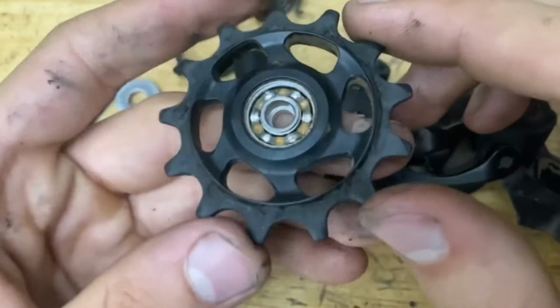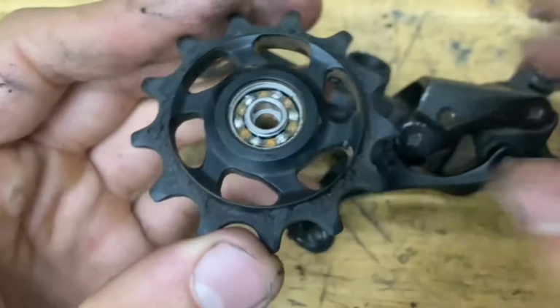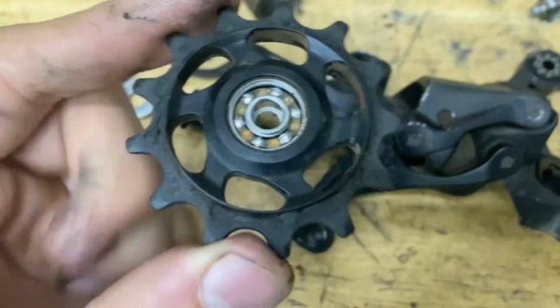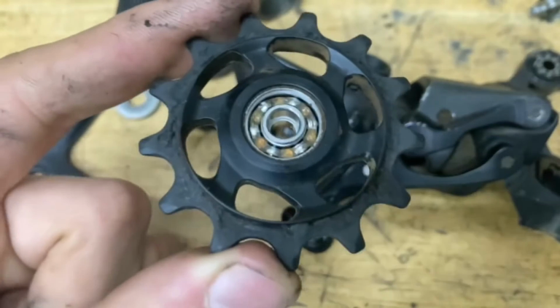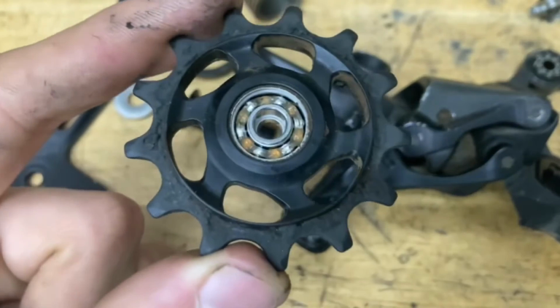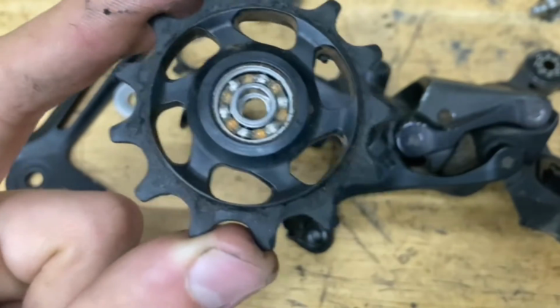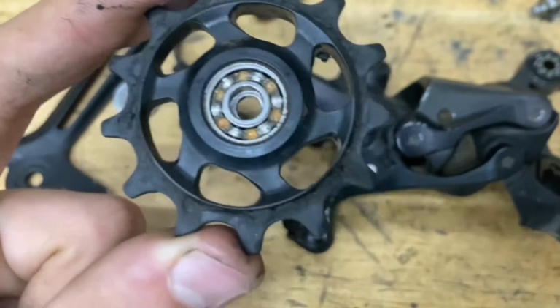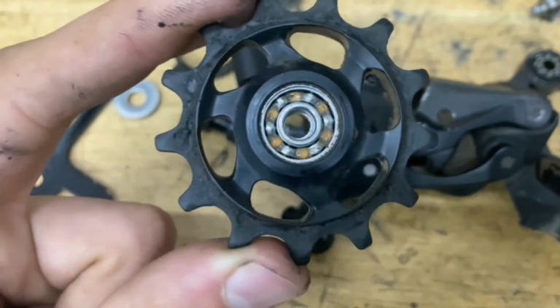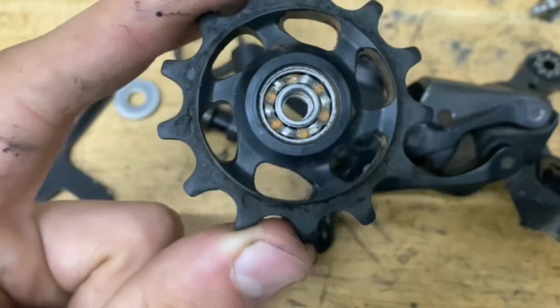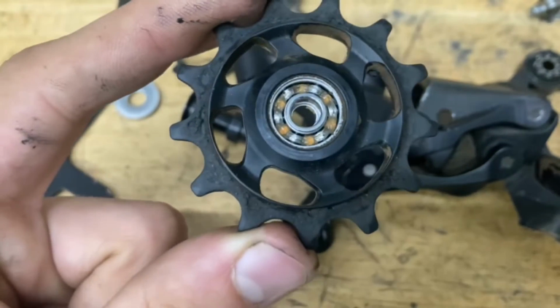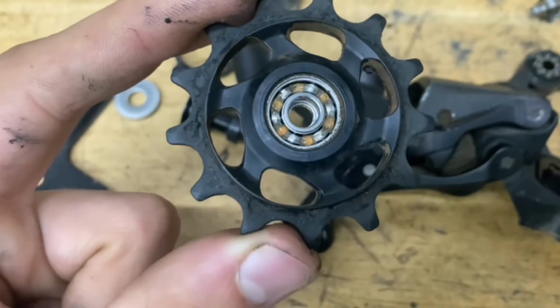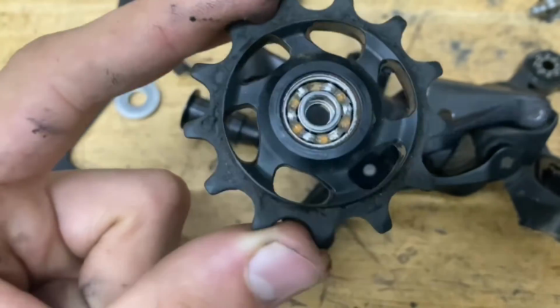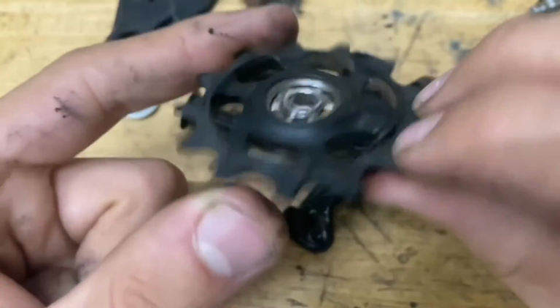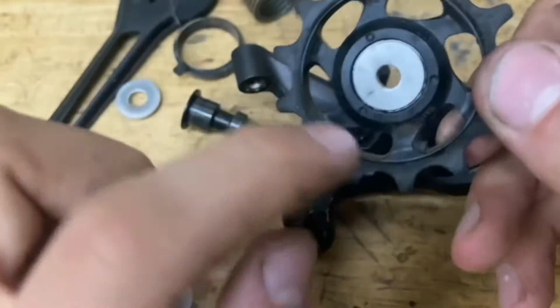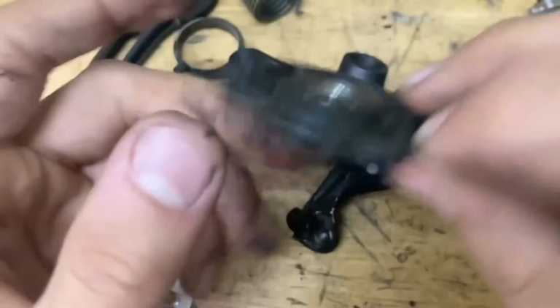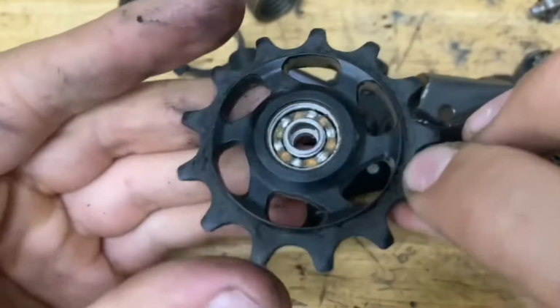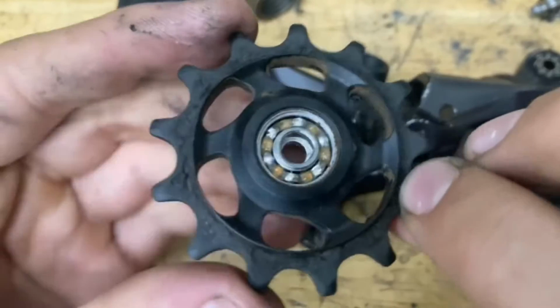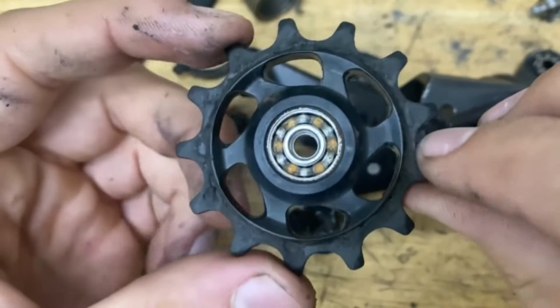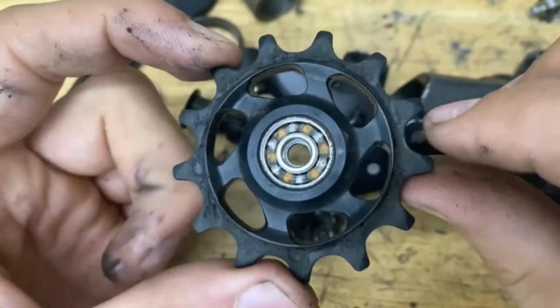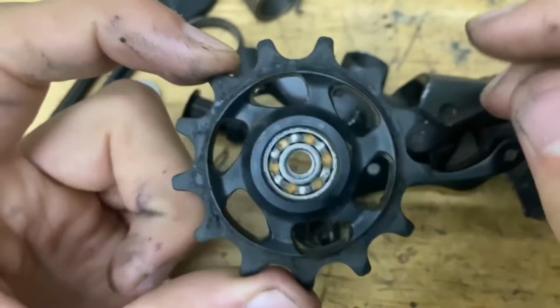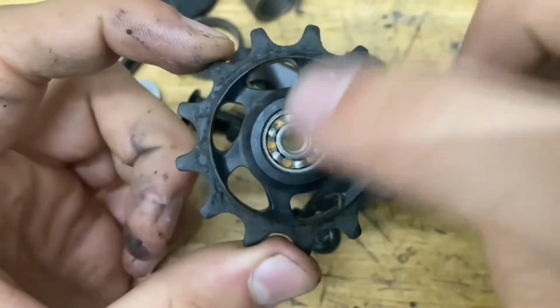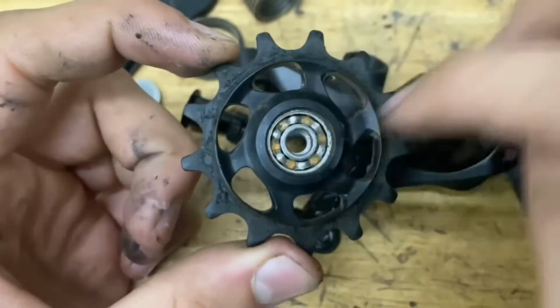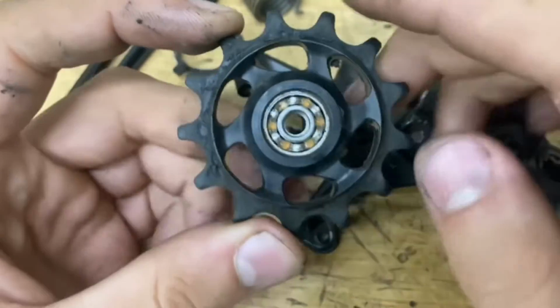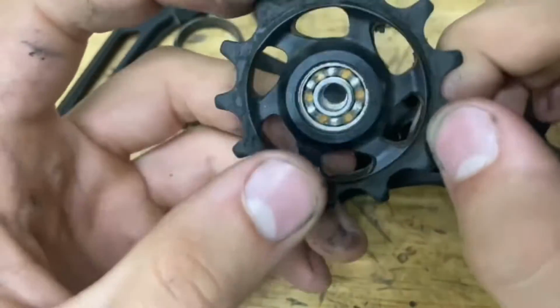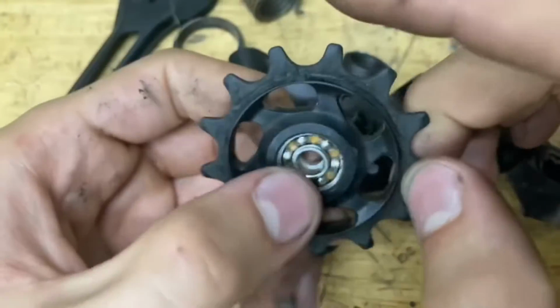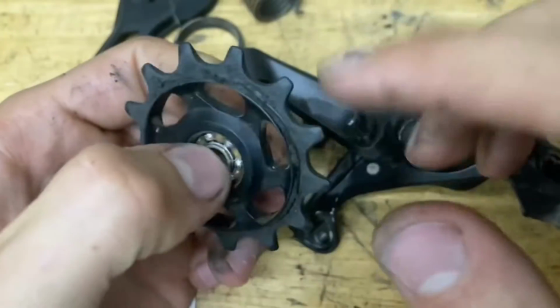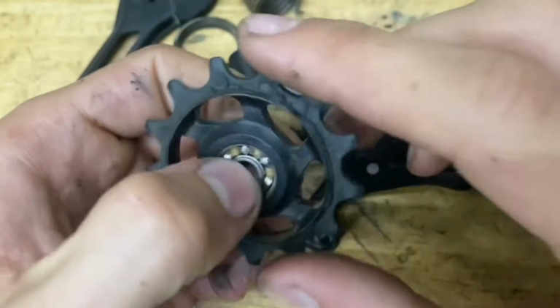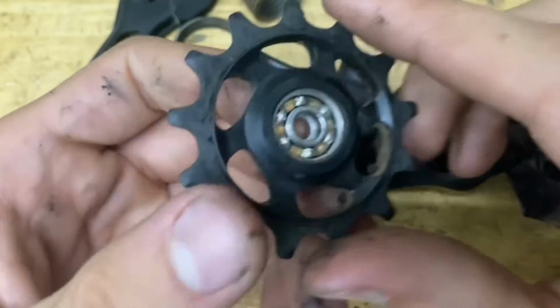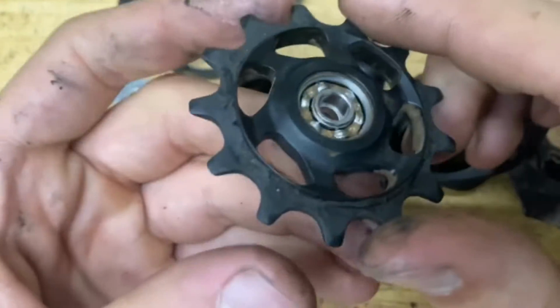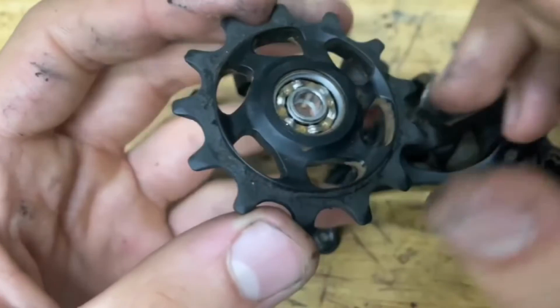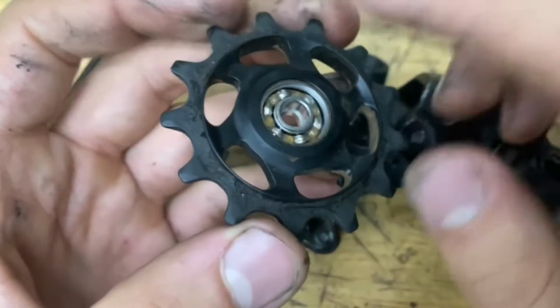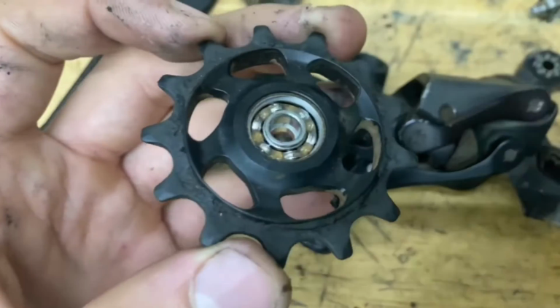But if there's a bunch of dirt in there, you want to spray it out with some brake cleaner. Make sure you take out the other seal before you do that so you don't damage it. If you spray it out and it still spins rough, that means you need to replace your bearing and your pulley.